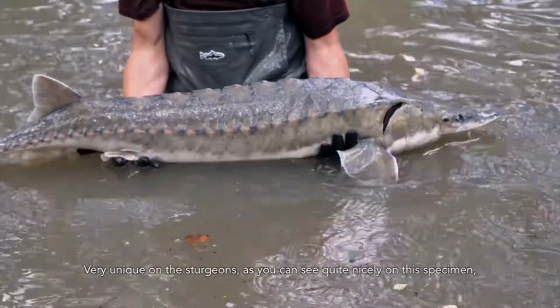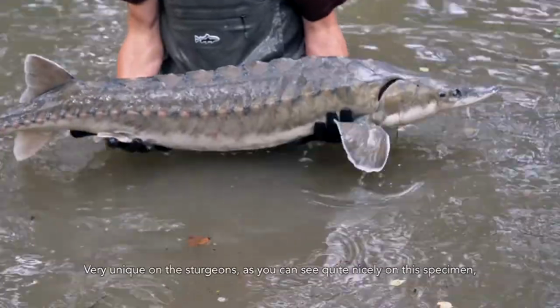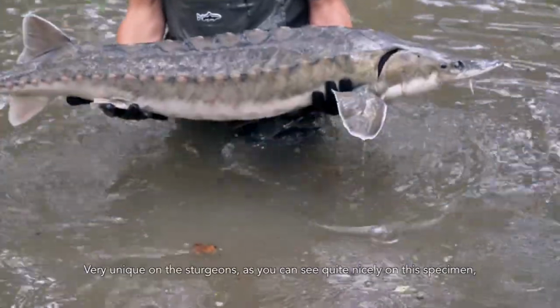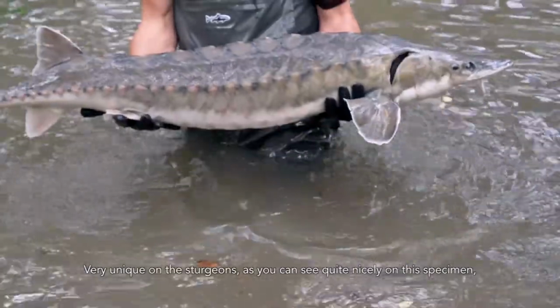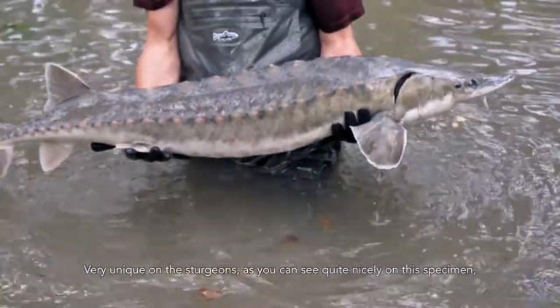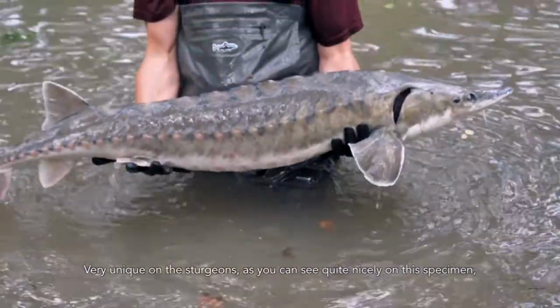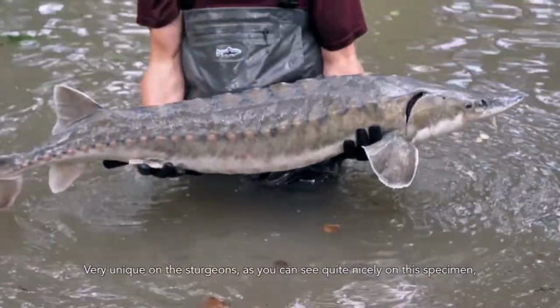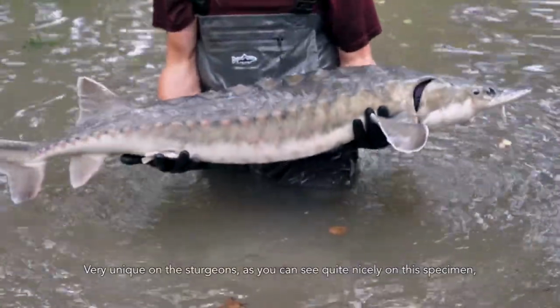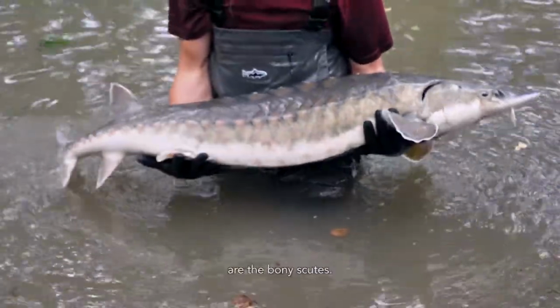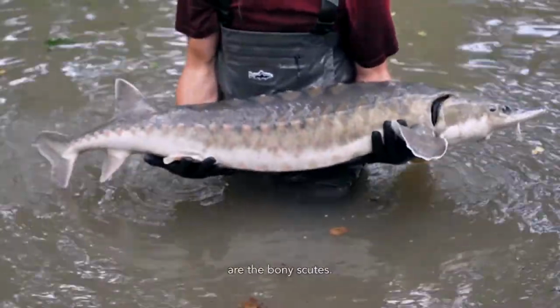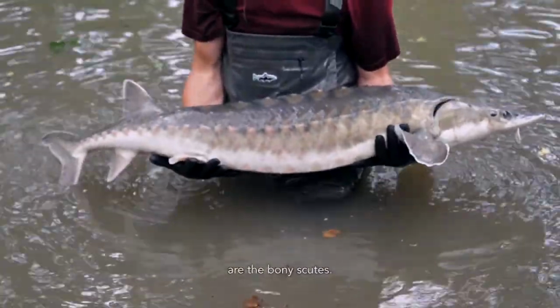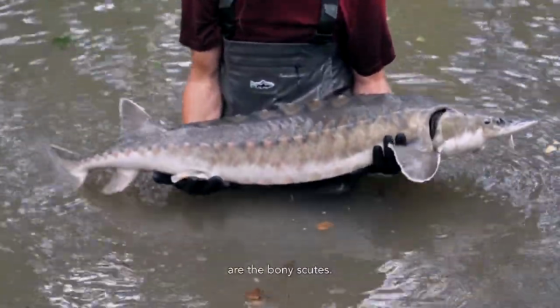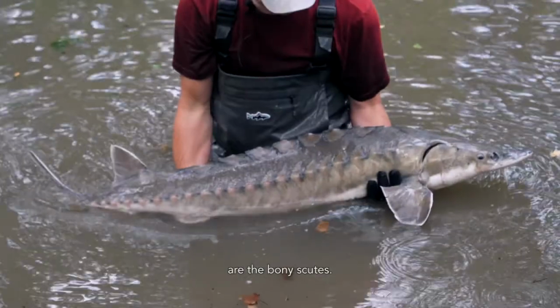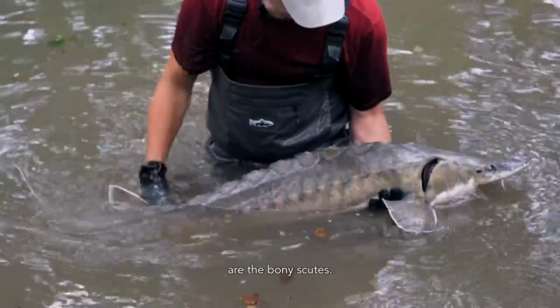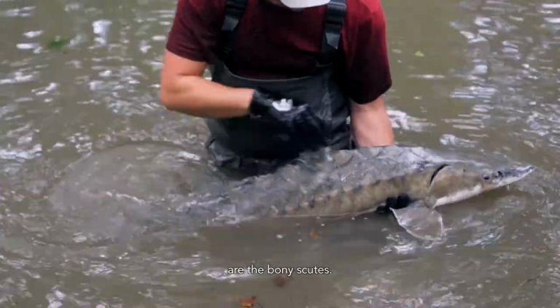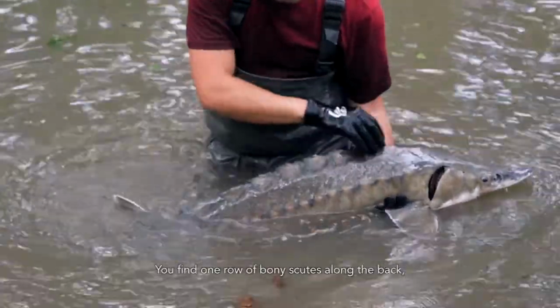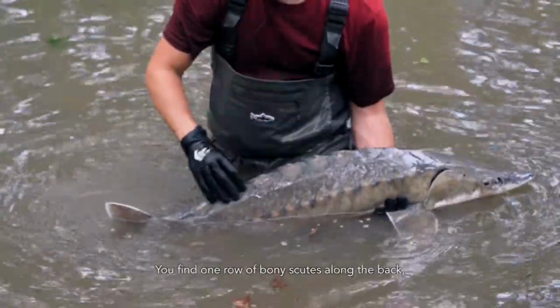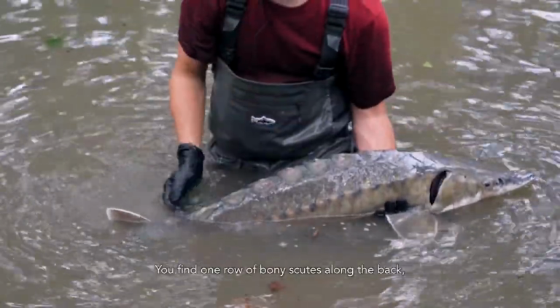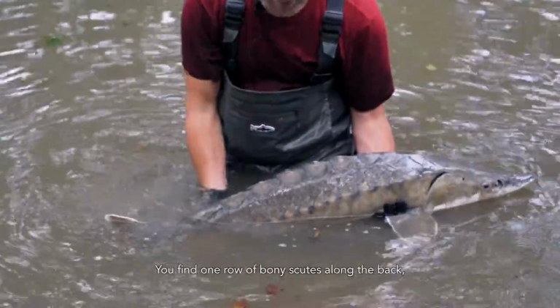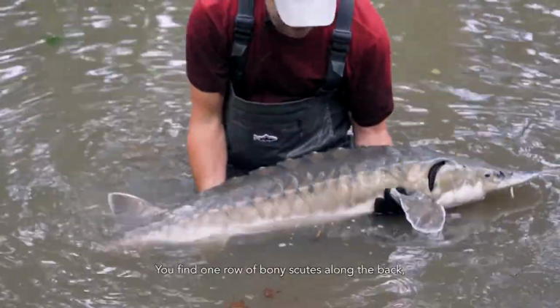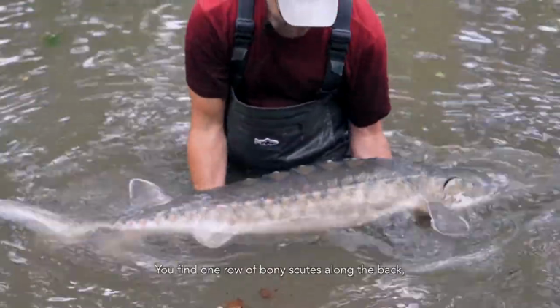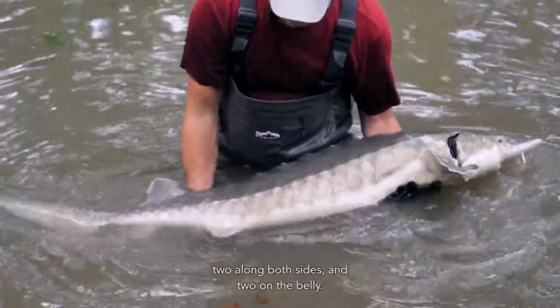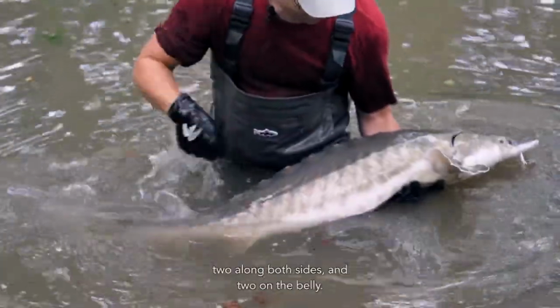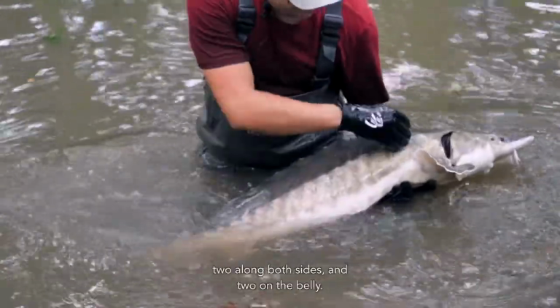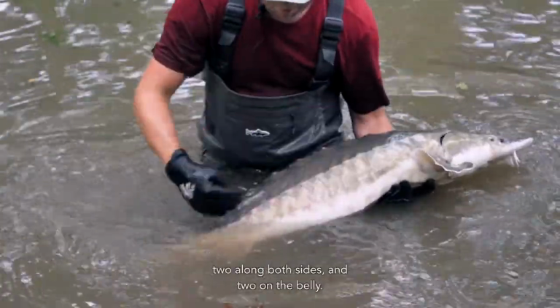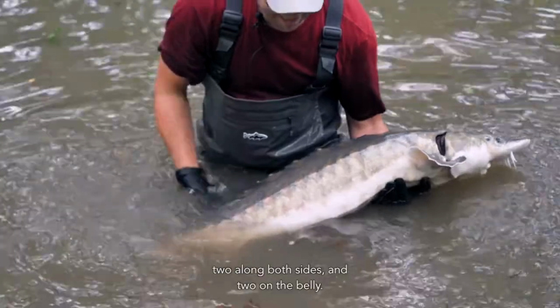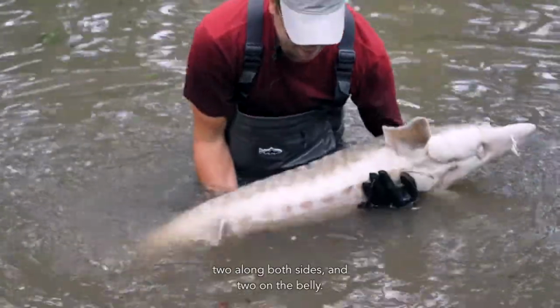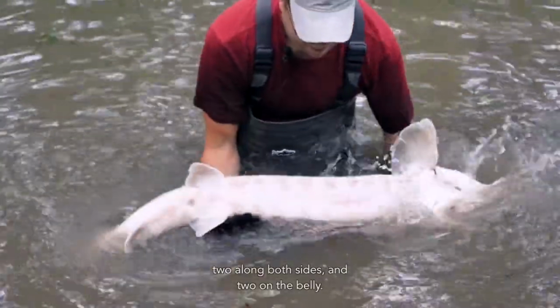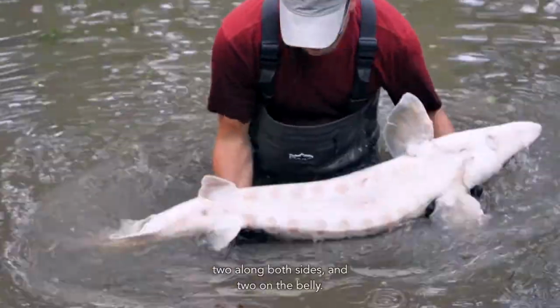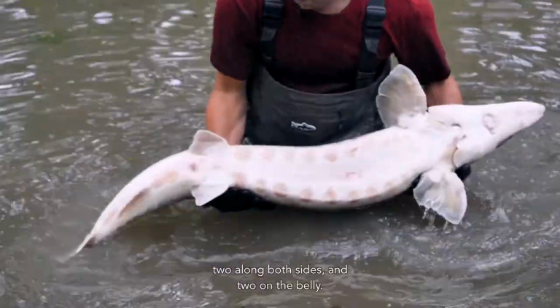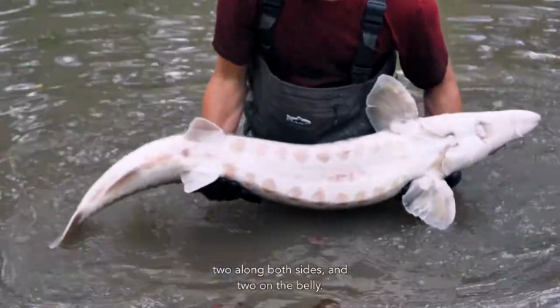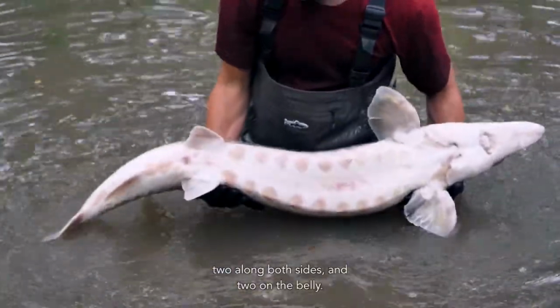Very unique on the sturgeon, as you can see quite nicely on this specimen, are the bony scutes. You find one row of bony scutes along the back, two along both sides, and two on the belly.